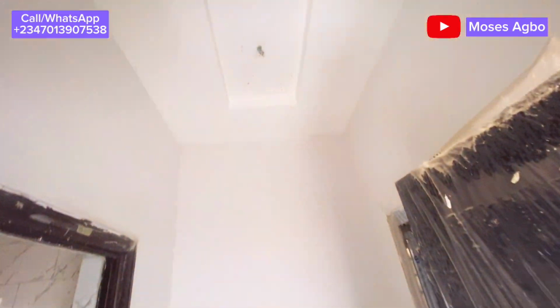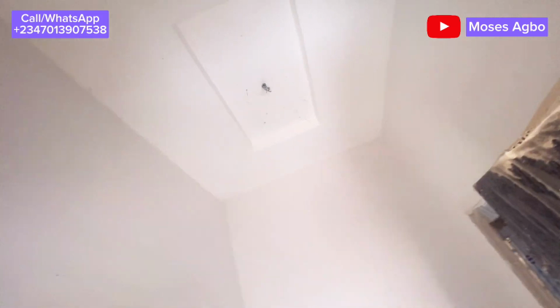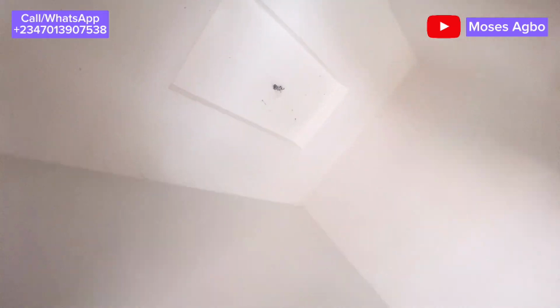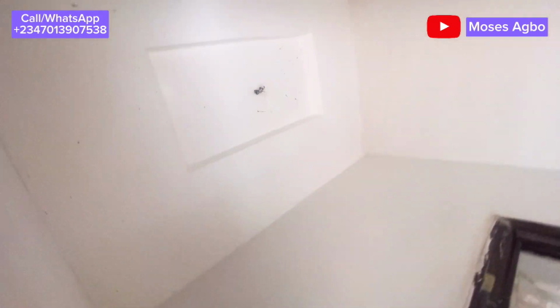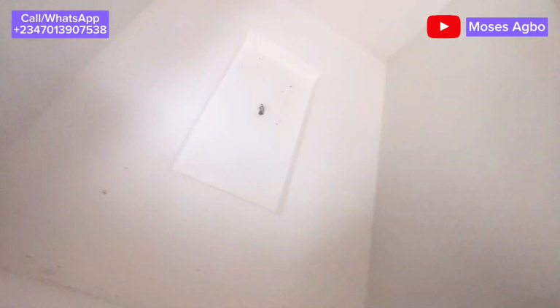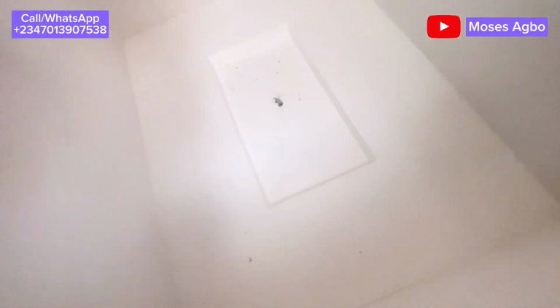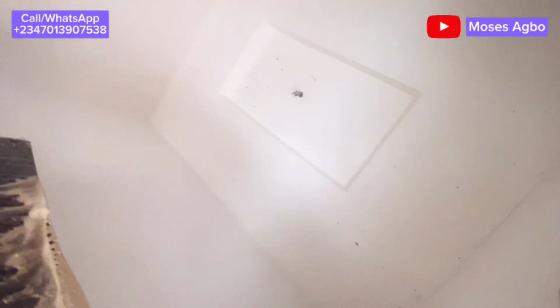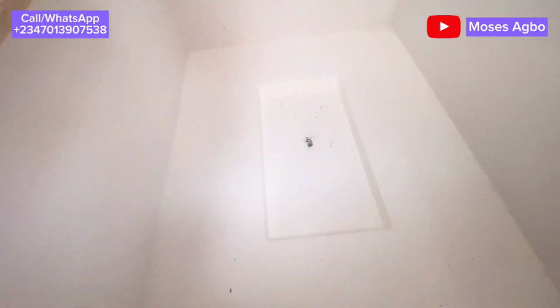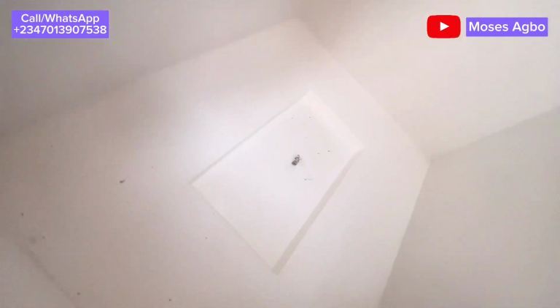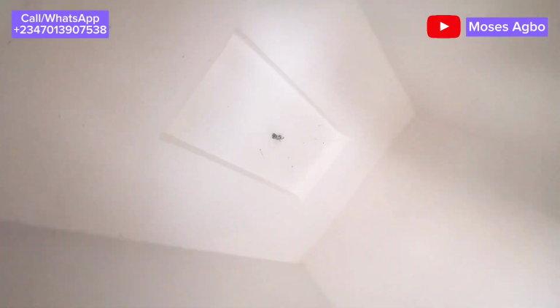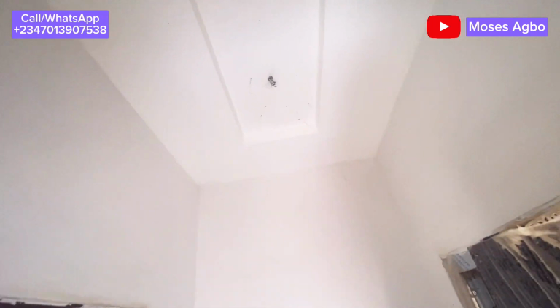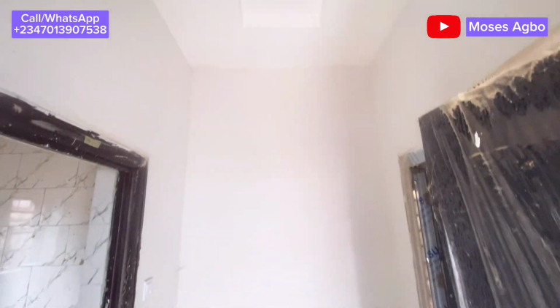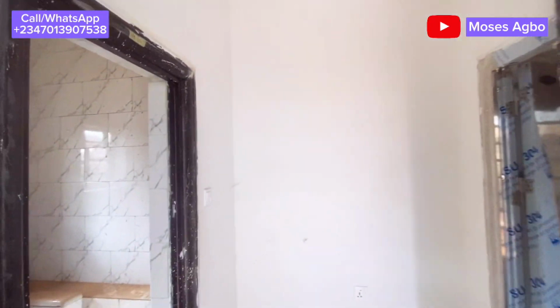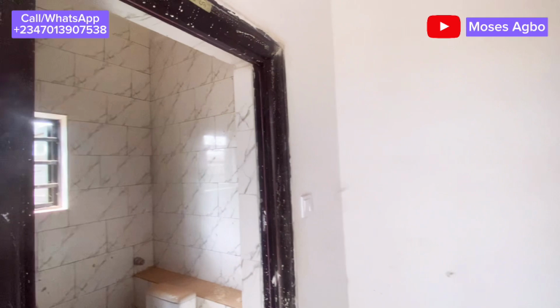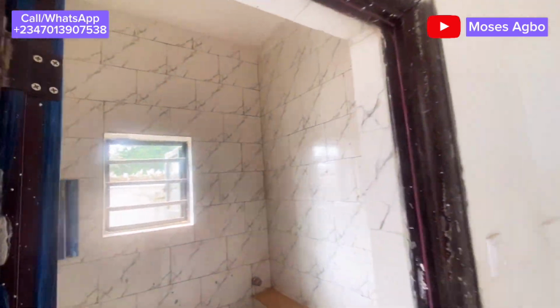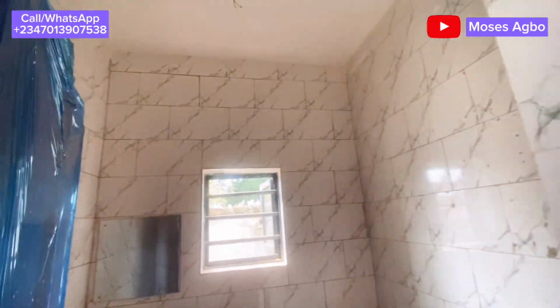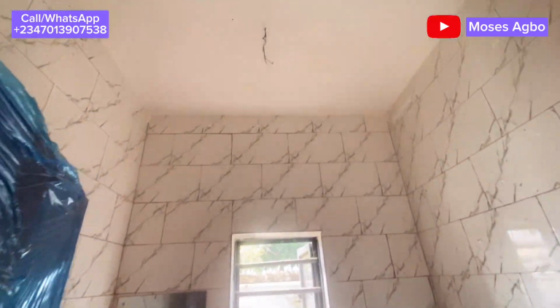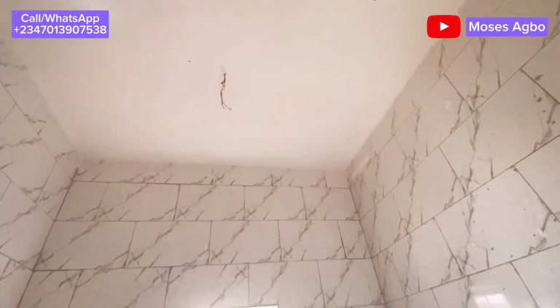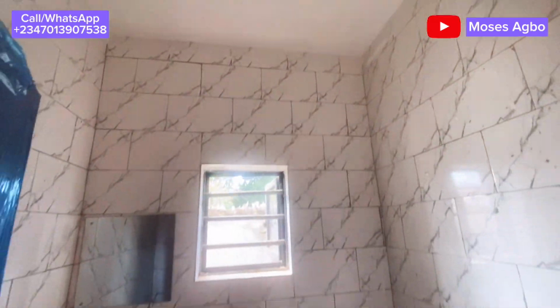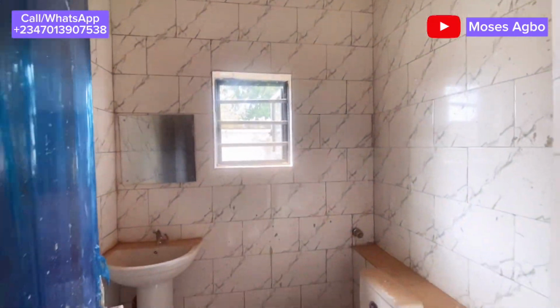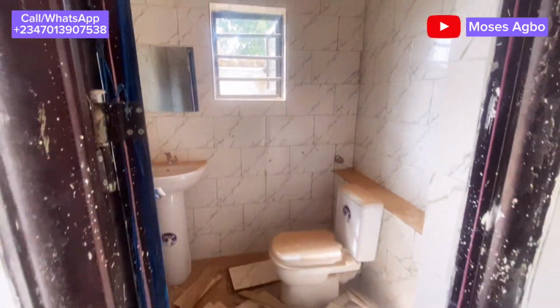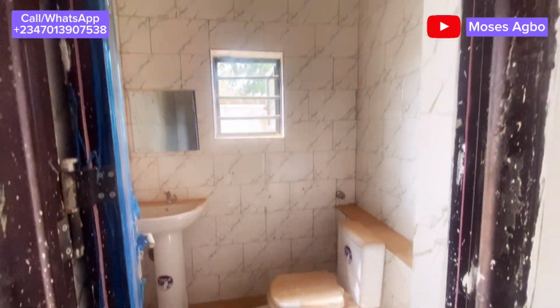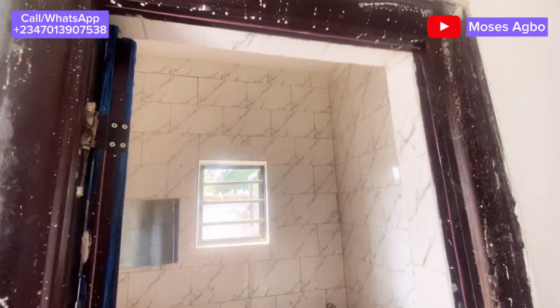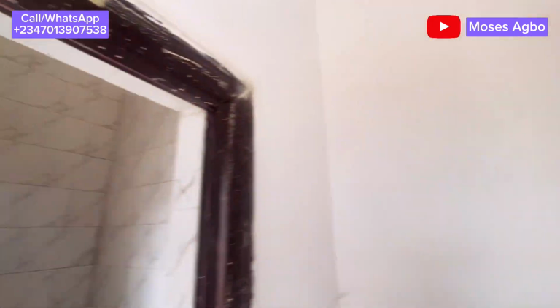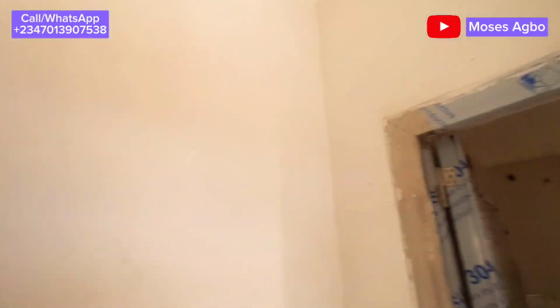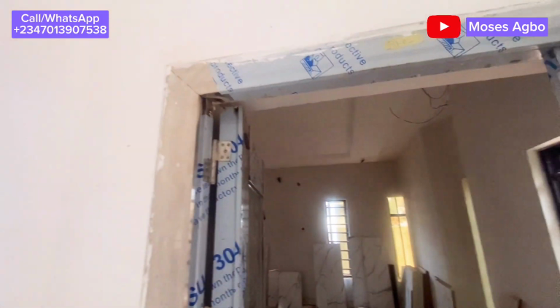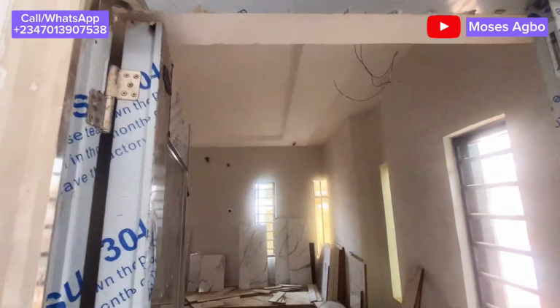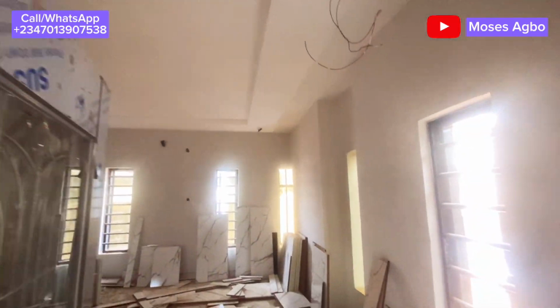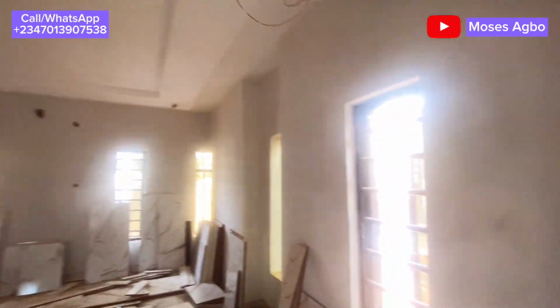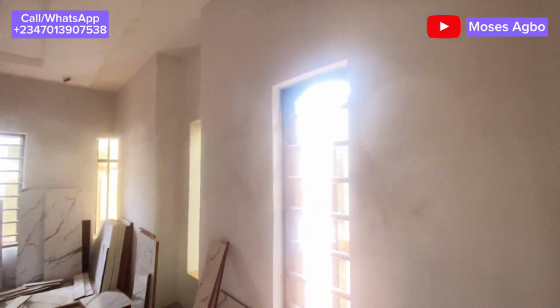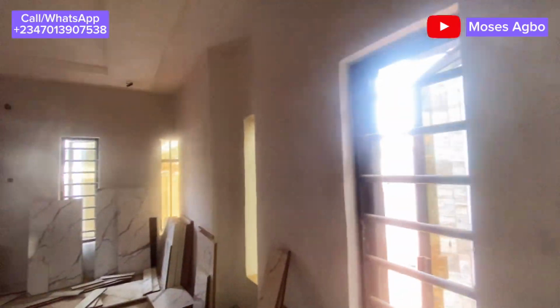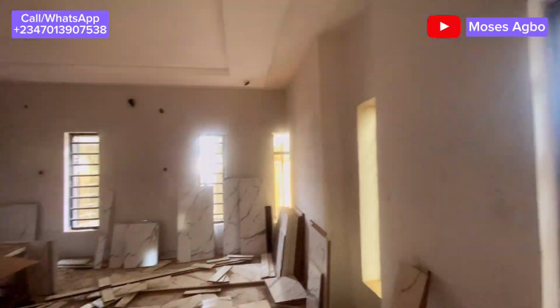This is a five-bedroom fully detached duplex located at New GRA, Drosego, Enugu — just a minute's drive to the tarred road. This is the visitor's toilet and this is the entry room.